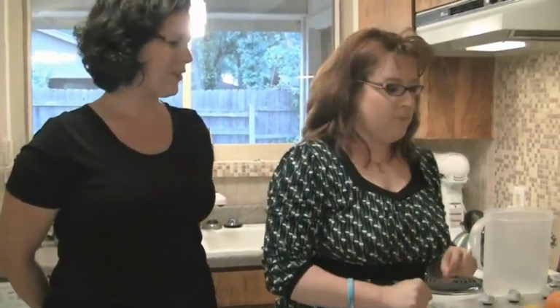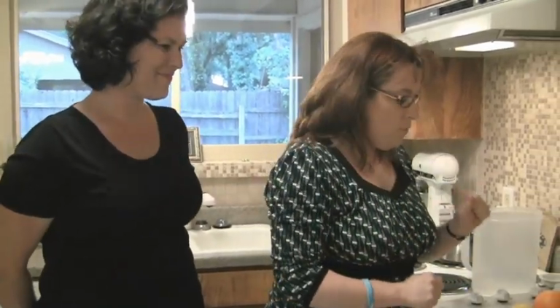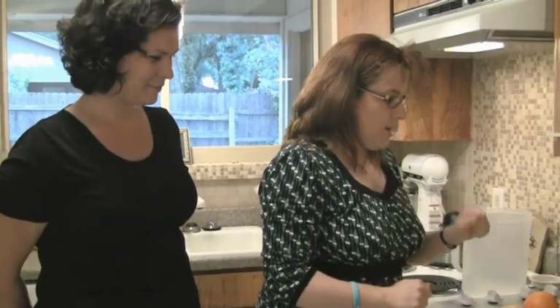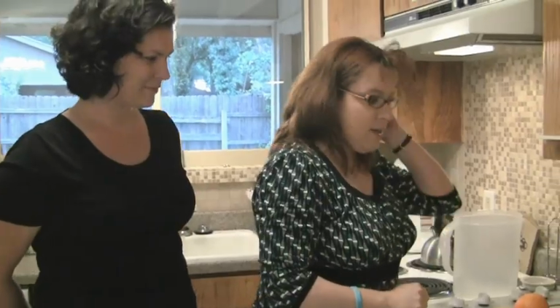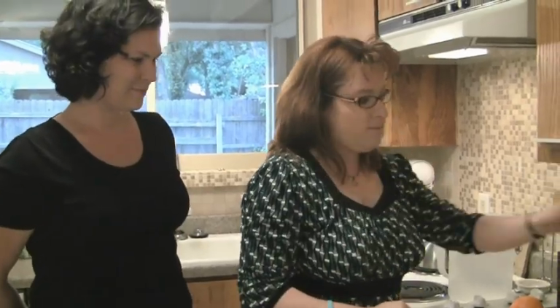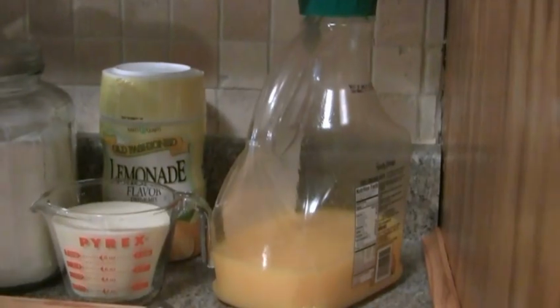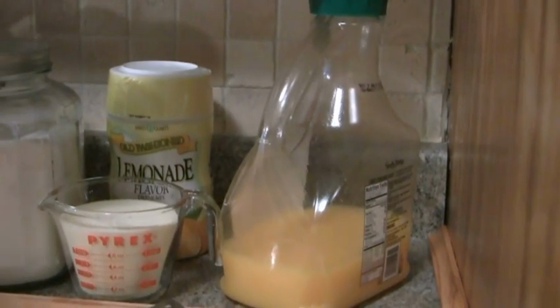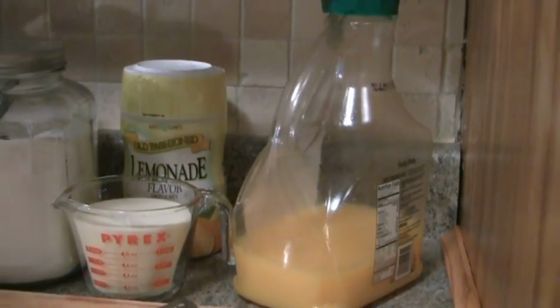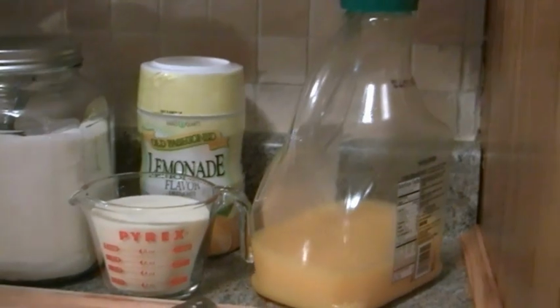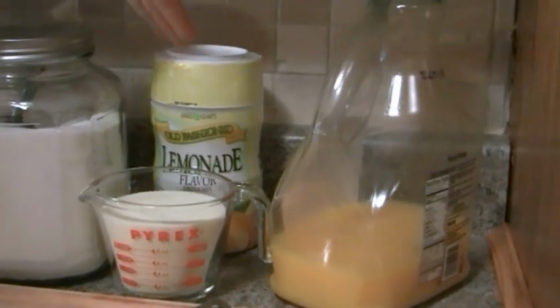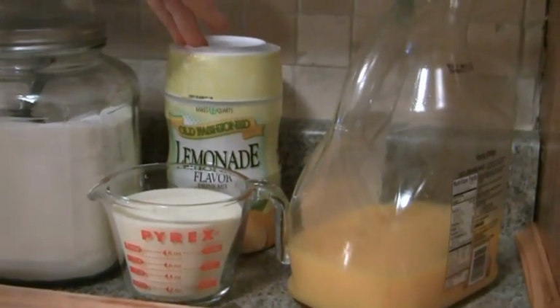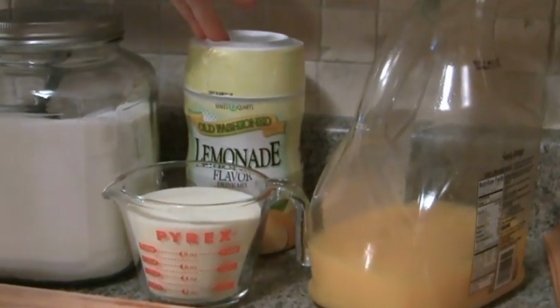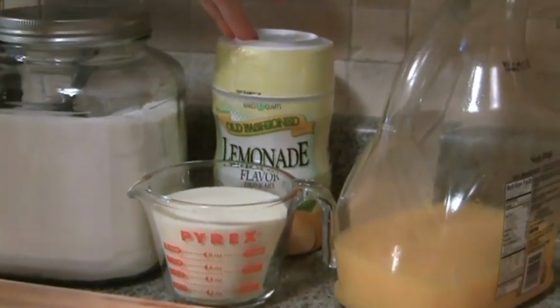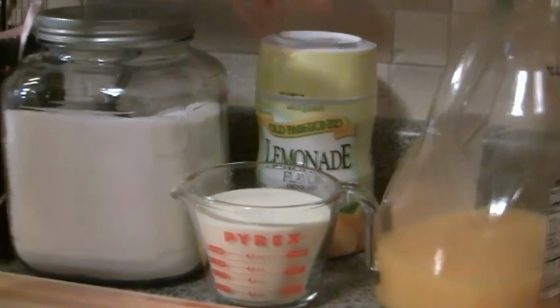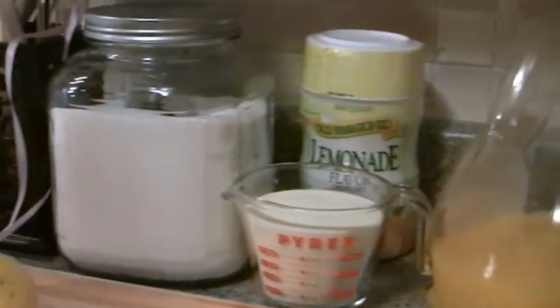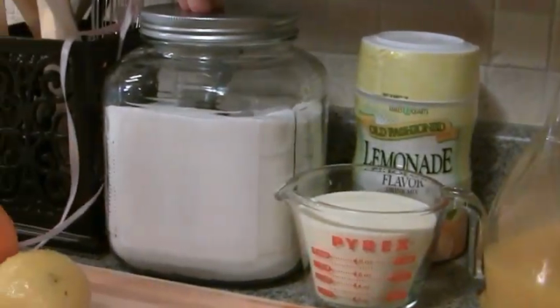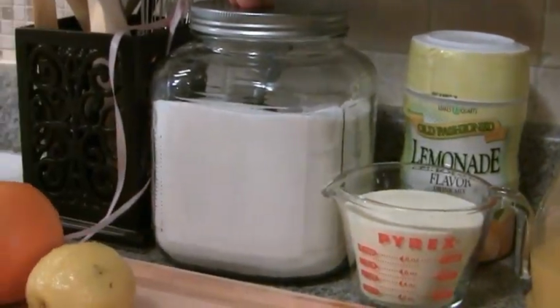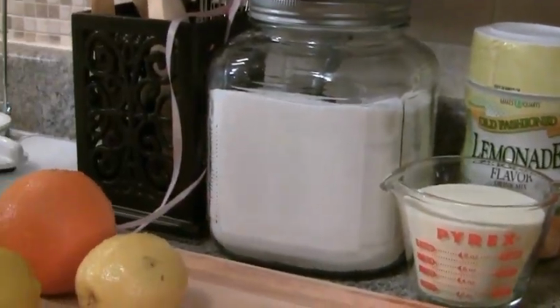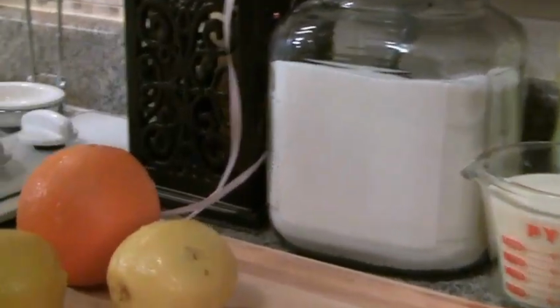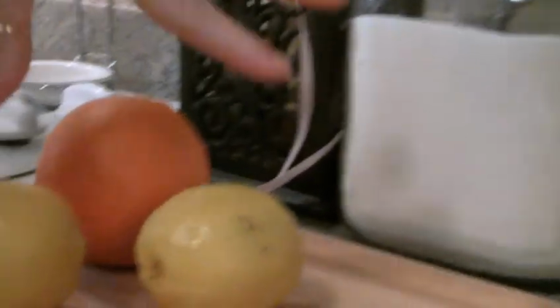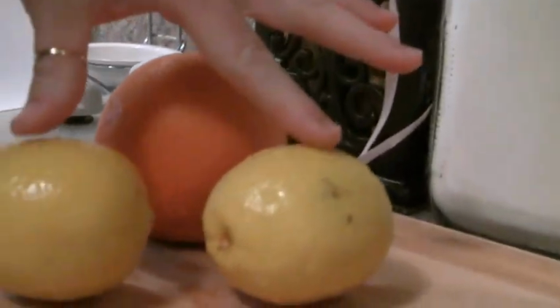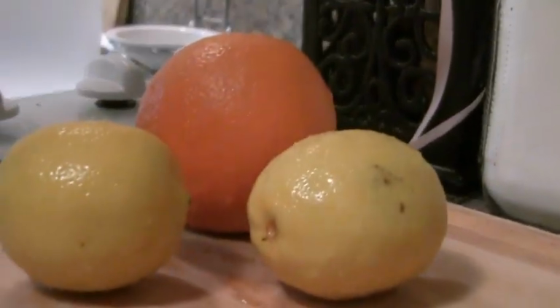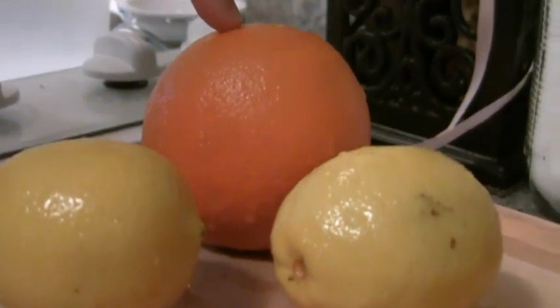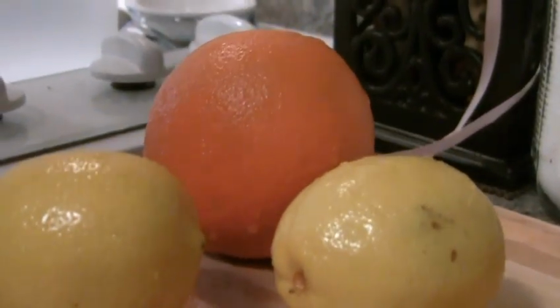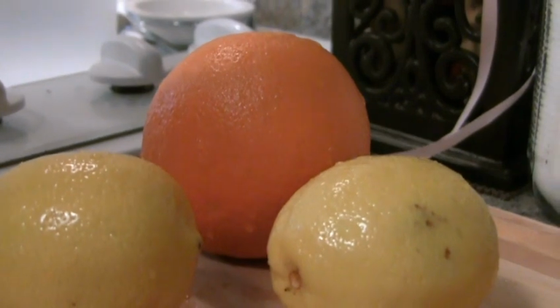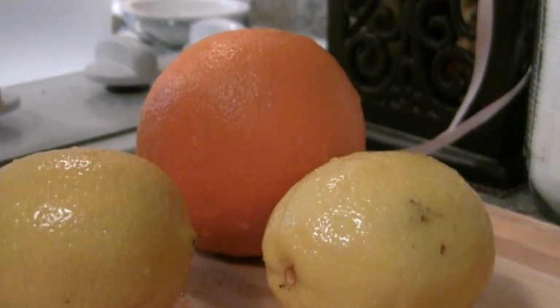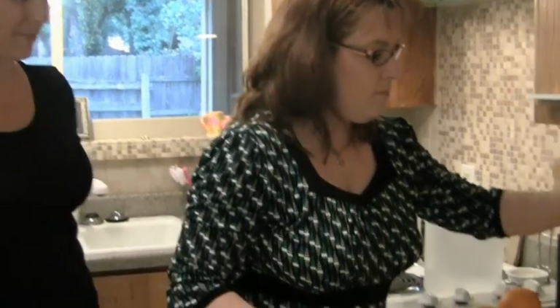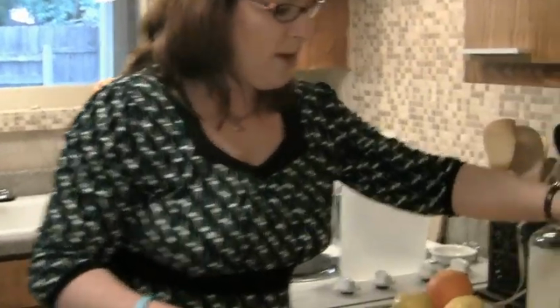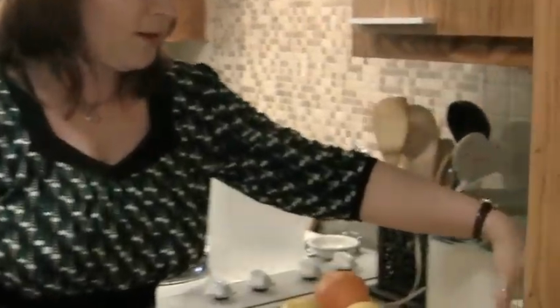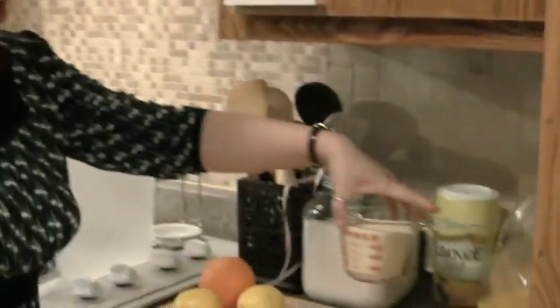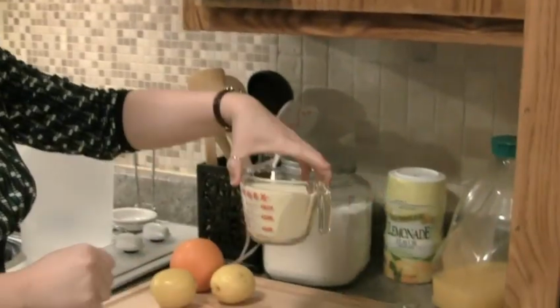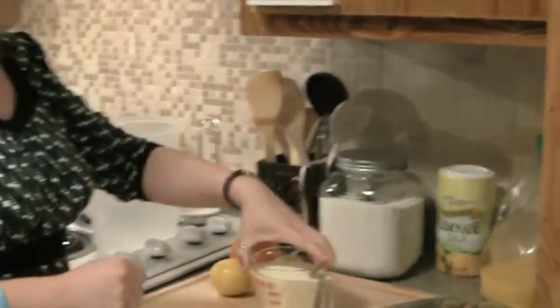What we need is one cup of orange juice, a cup and a fourth of lemonade mix, about a cup of sugar, two lemons, and an orange. For your lemonade mix, you have to use the pre-measurements that will make a gallon, because that's what you're going to want to do.